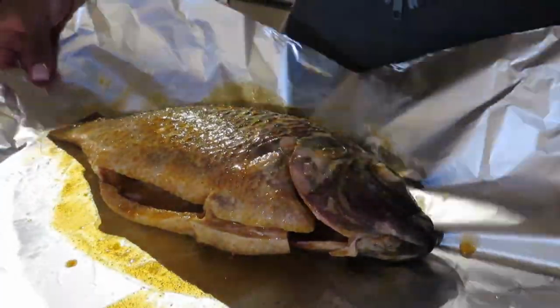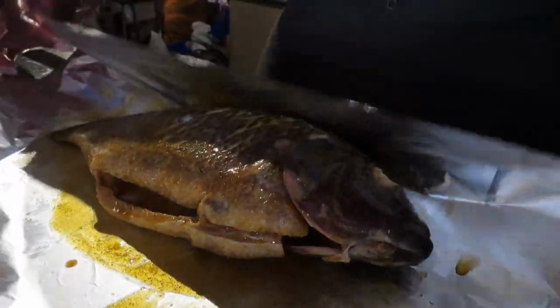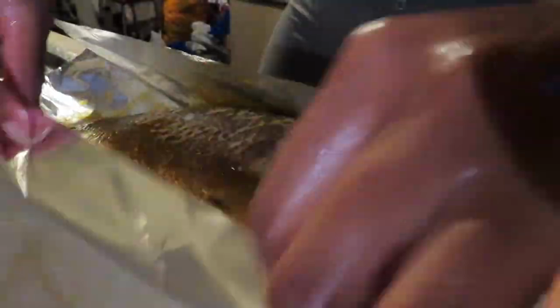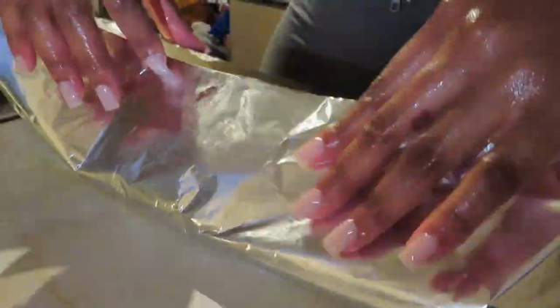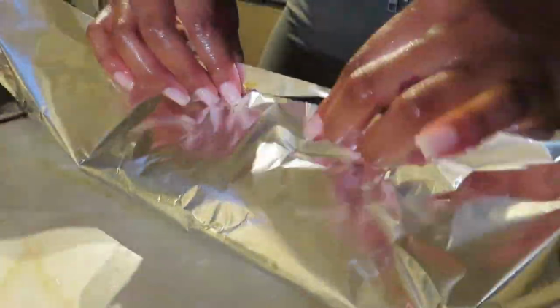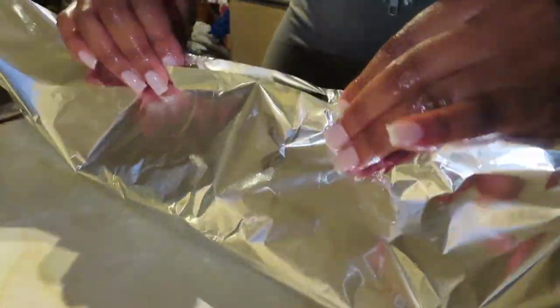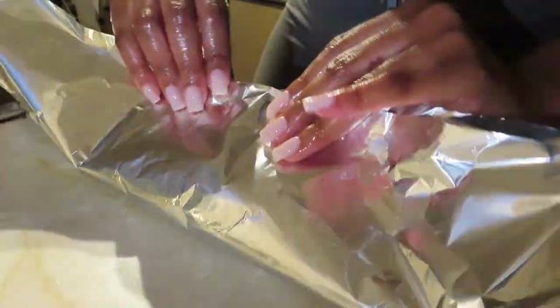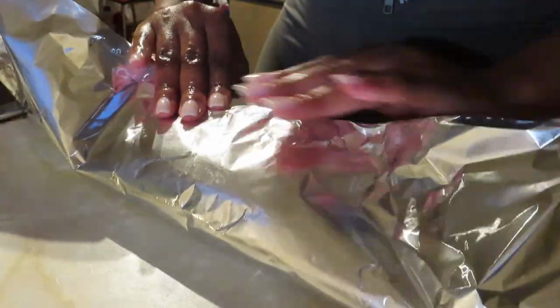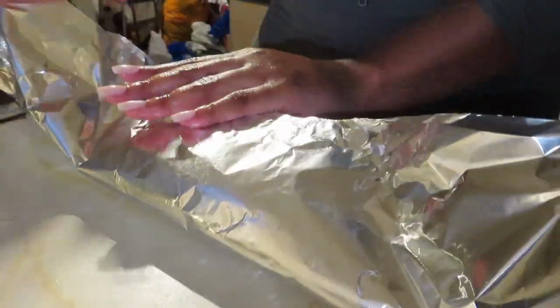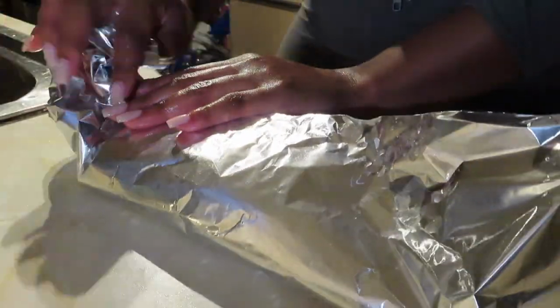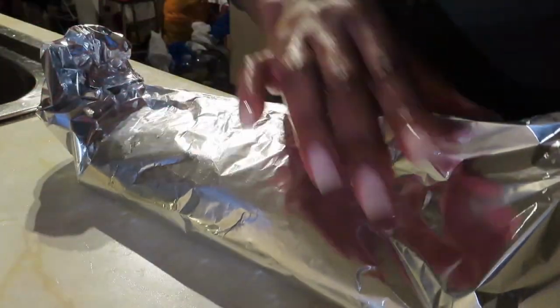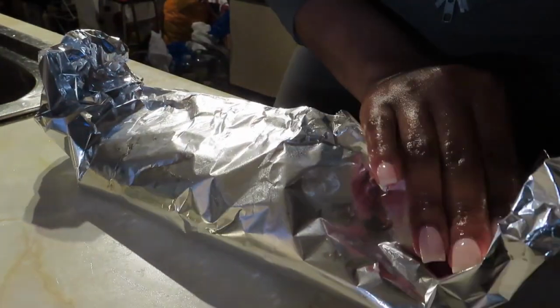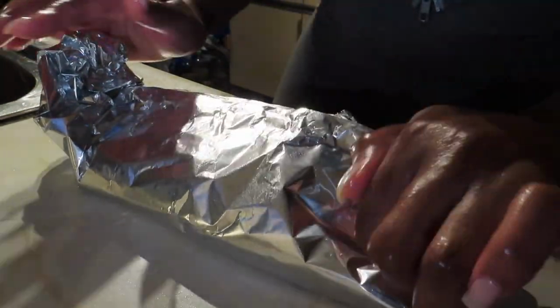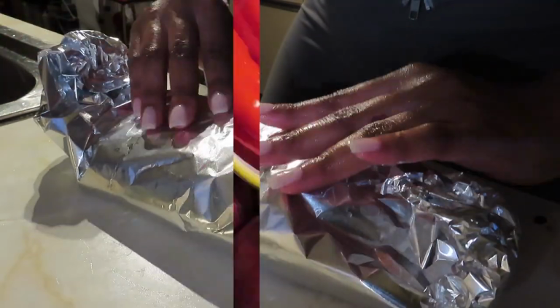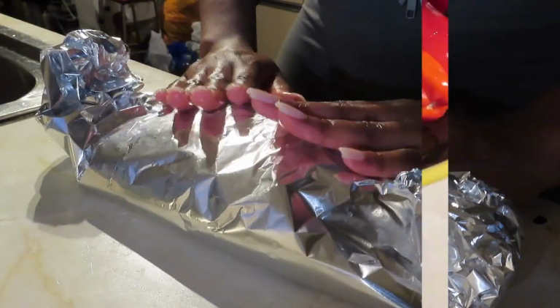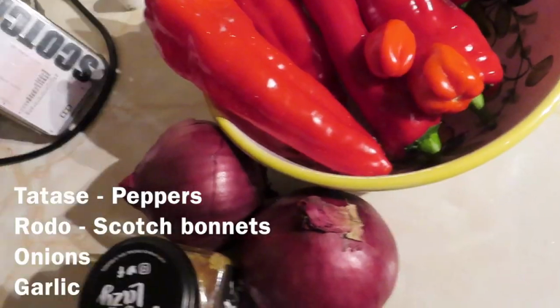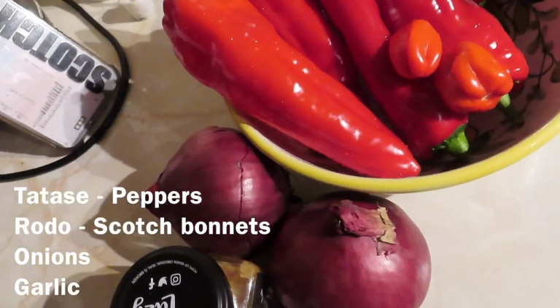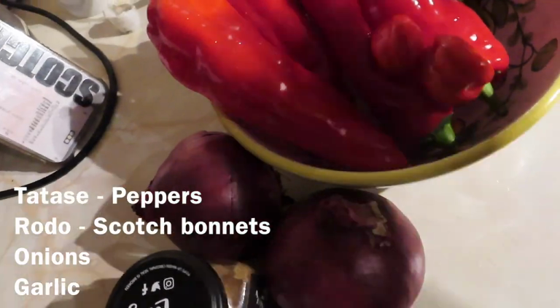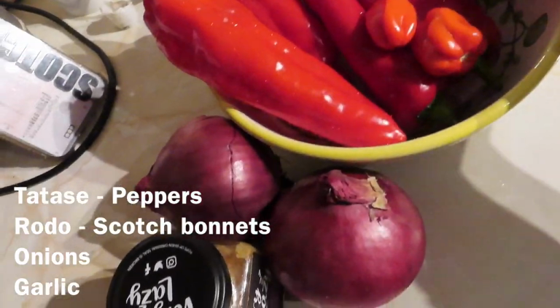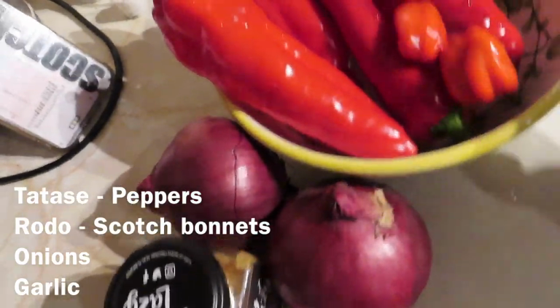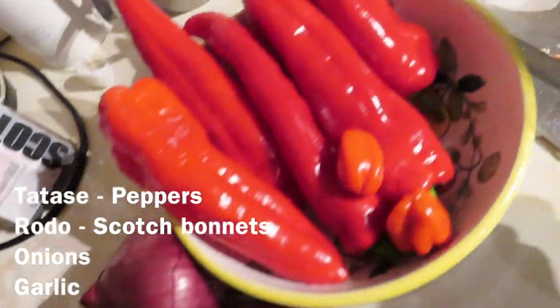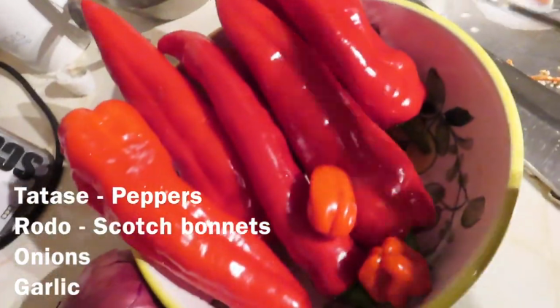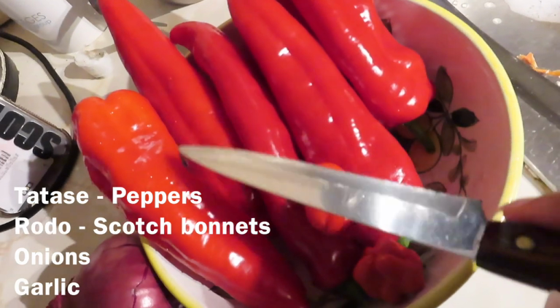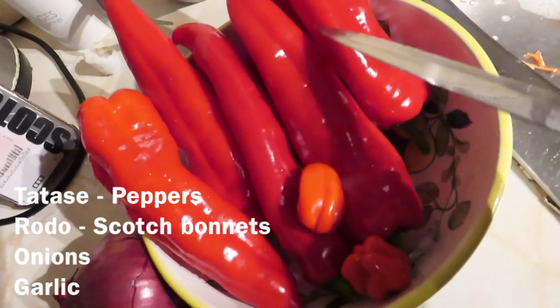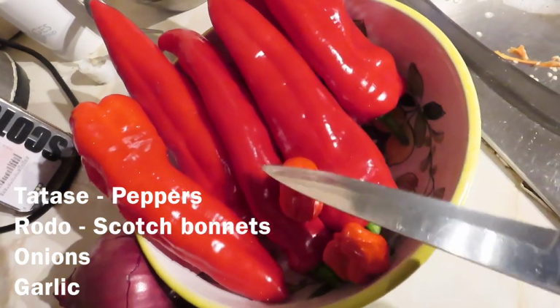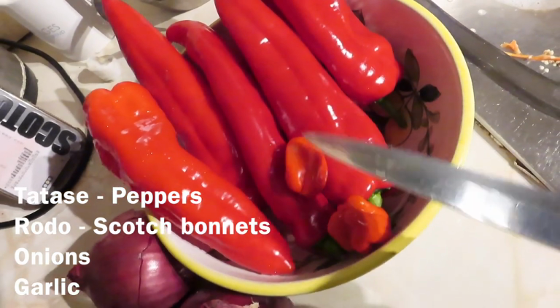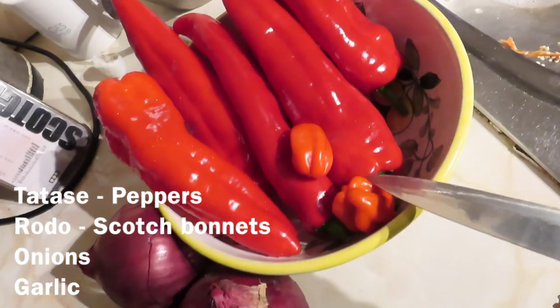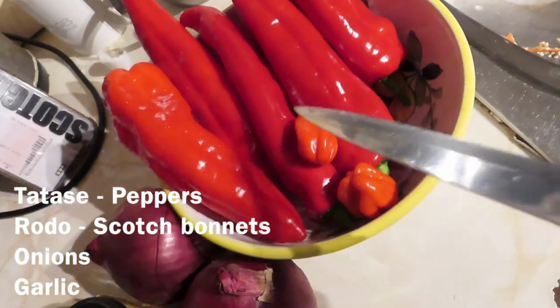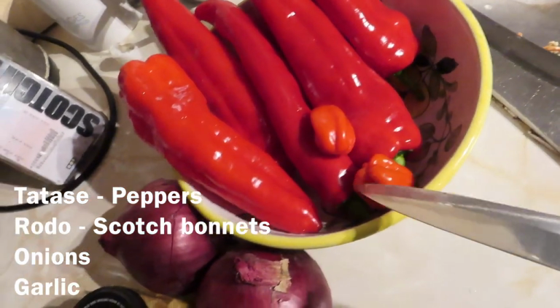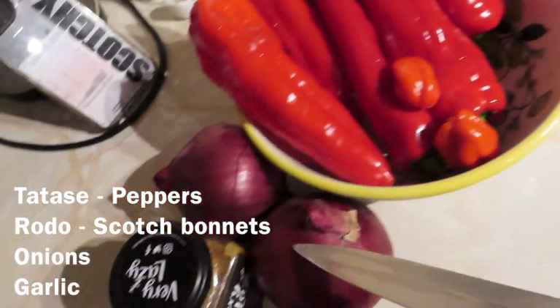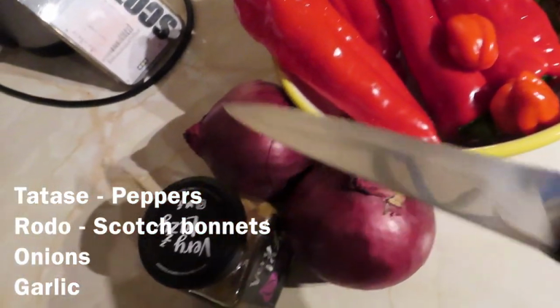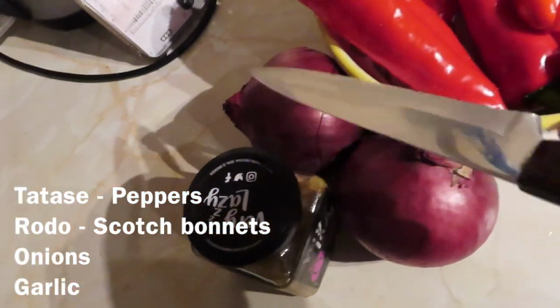Now wrap the fish and put it in the fridge to marinate overnight. Moving on — these are the essentials for the atadindin, which is the sauce: tatashi, rodo, onion, and garlic.